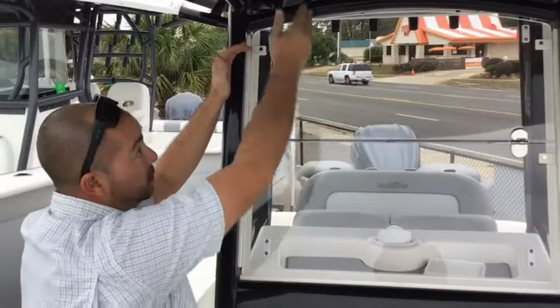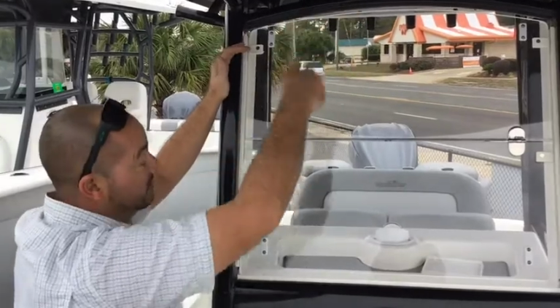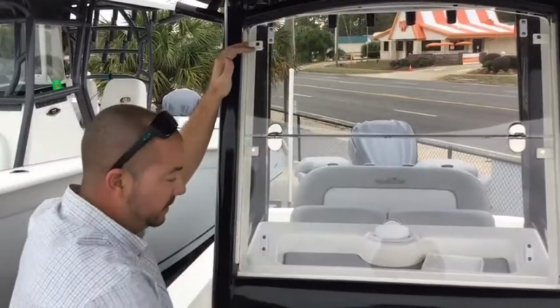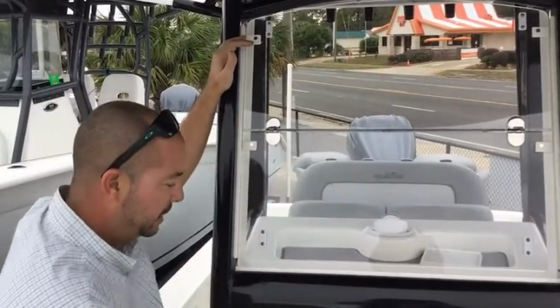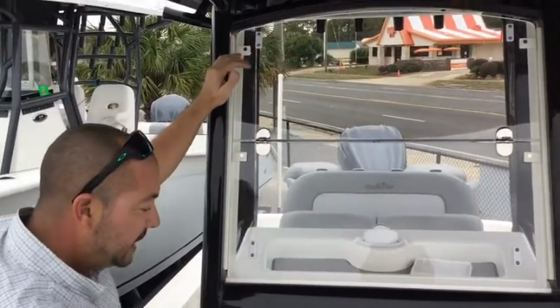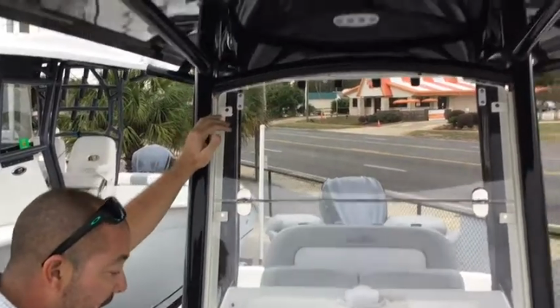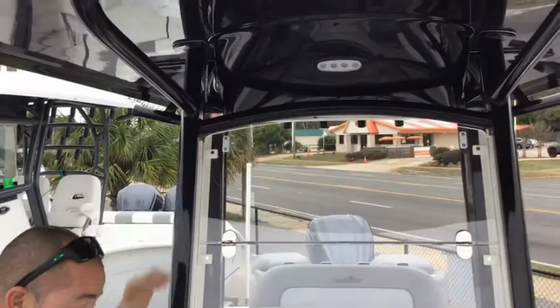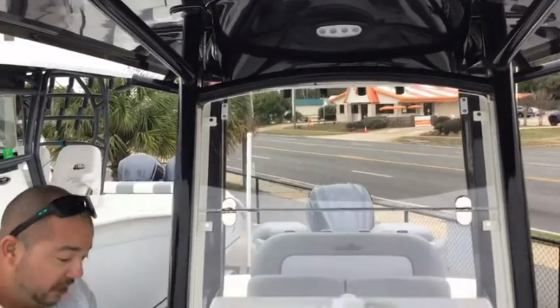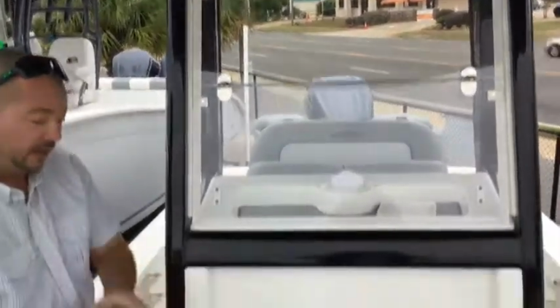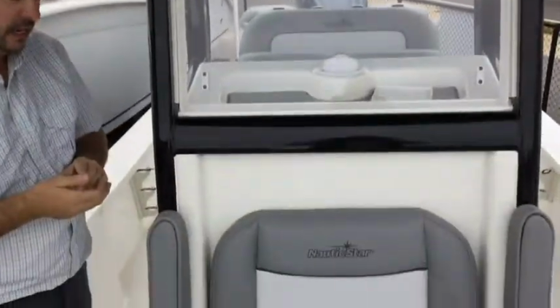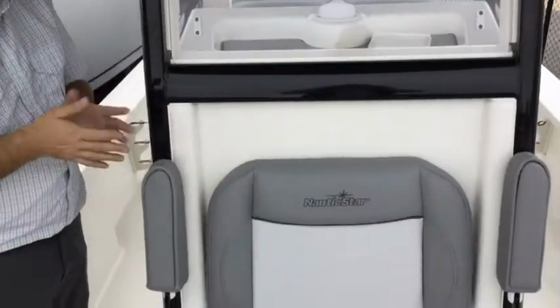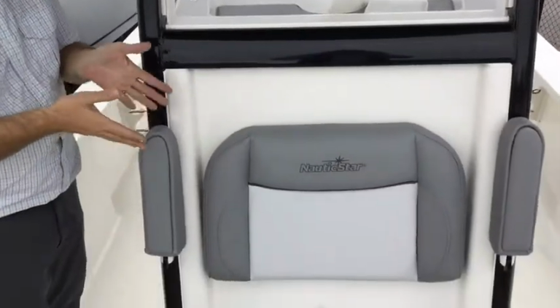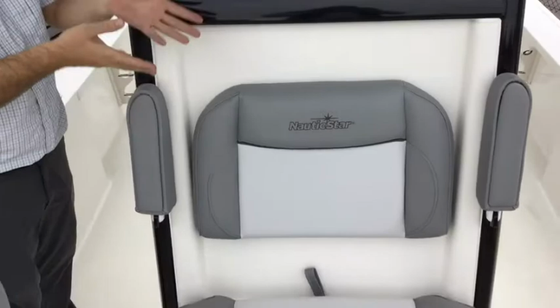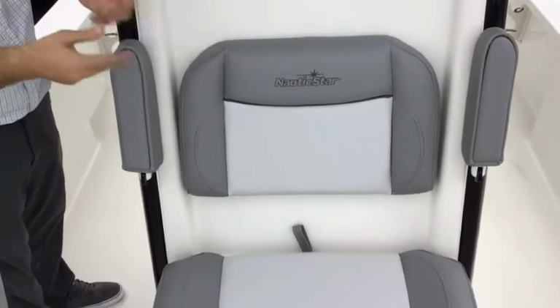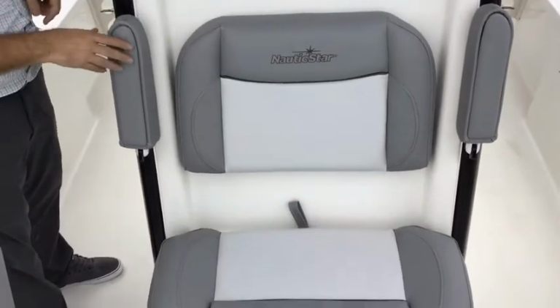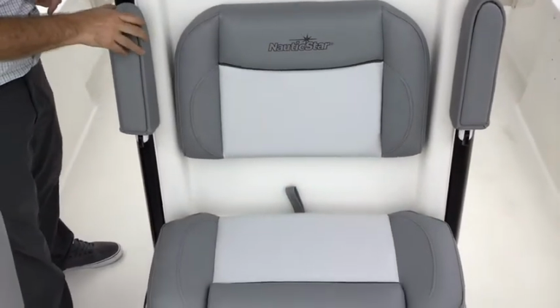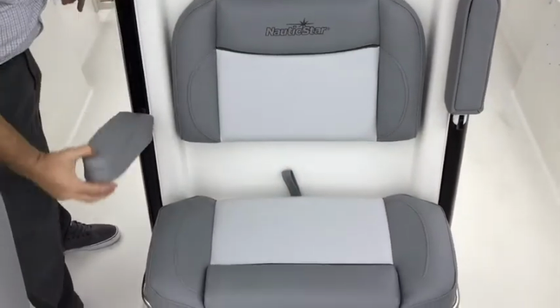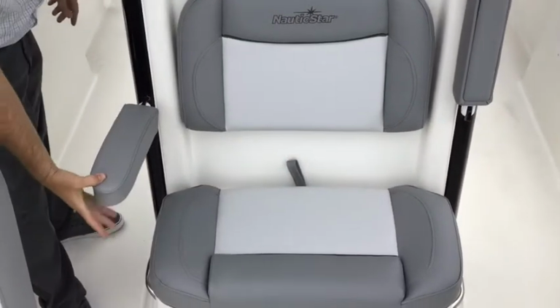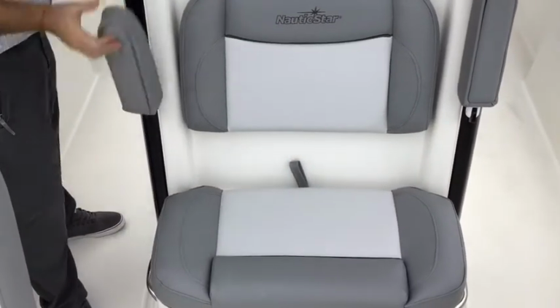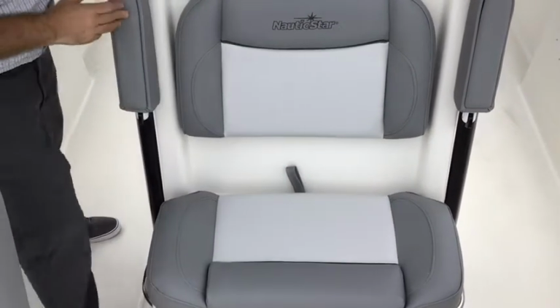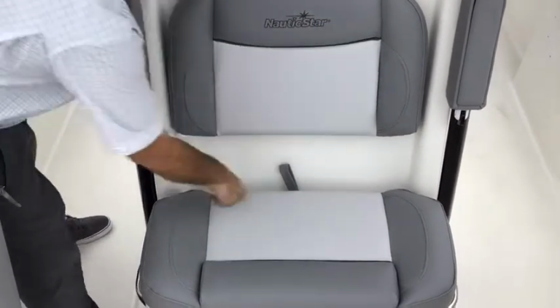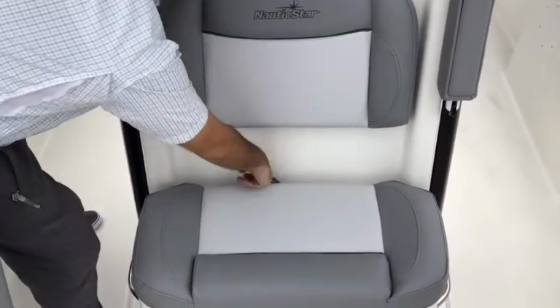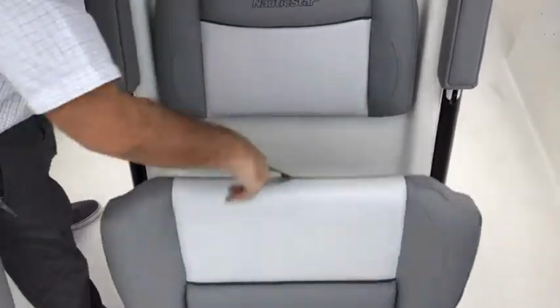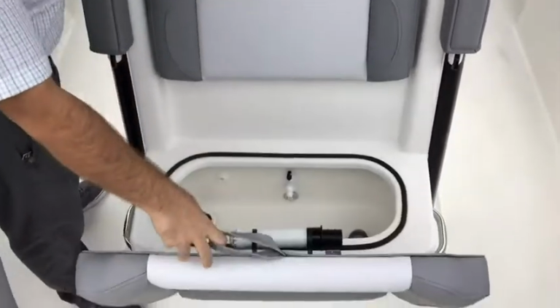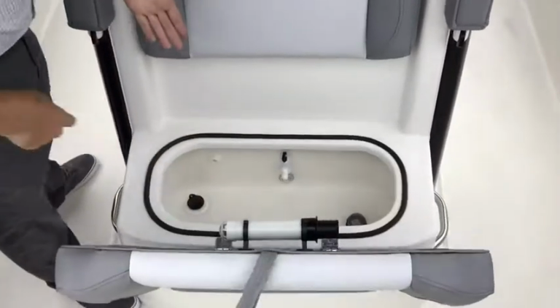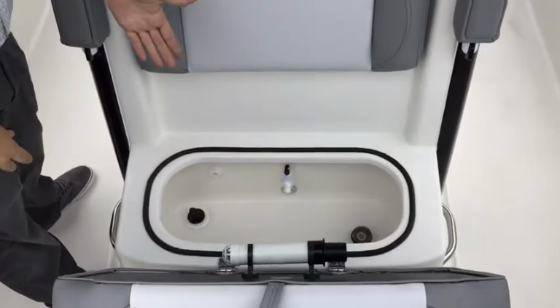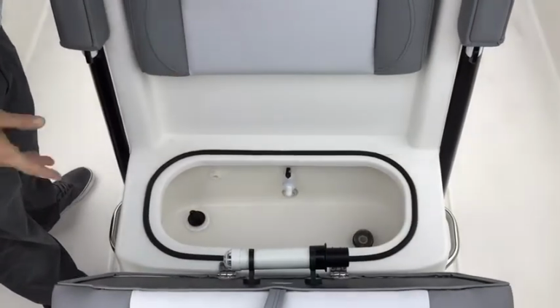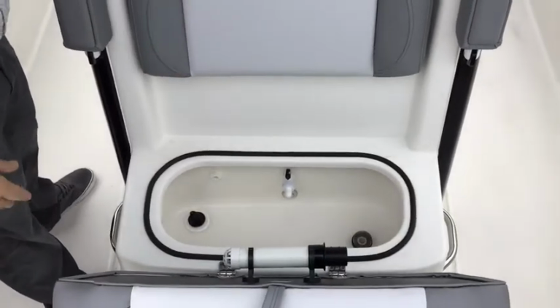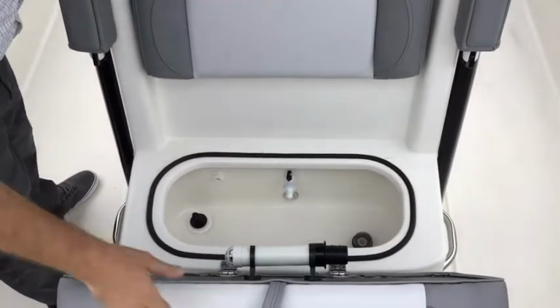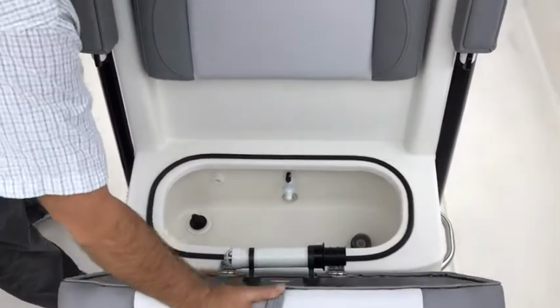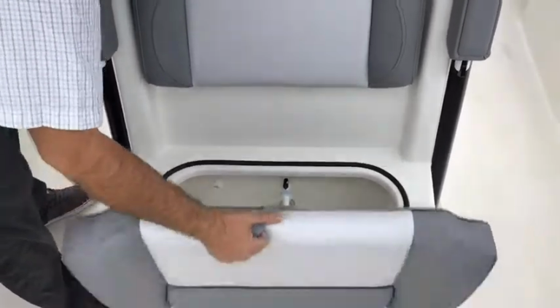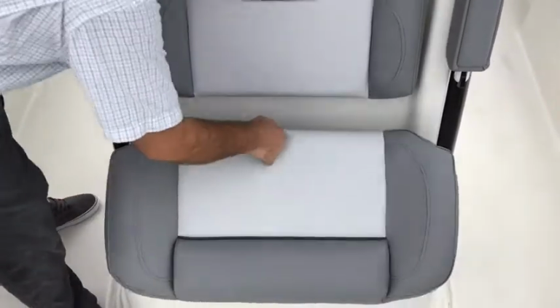Some more spreader lights in the front there. As you see here, you have another seat in front of the helm here for comfort, as well as an additional live well. You've got plenty of places to keep your bait on this boat.